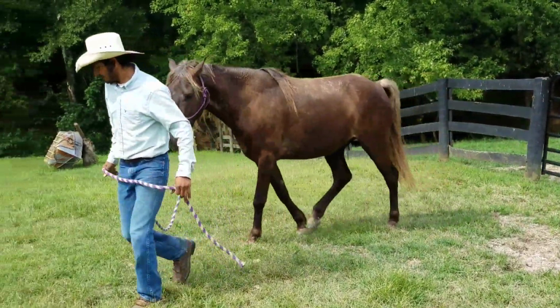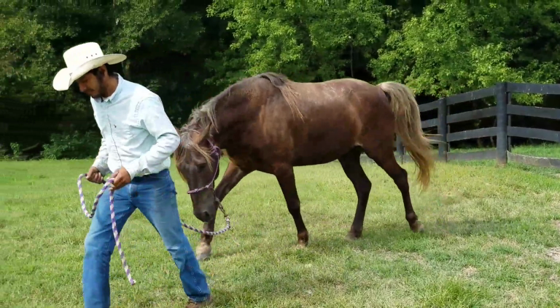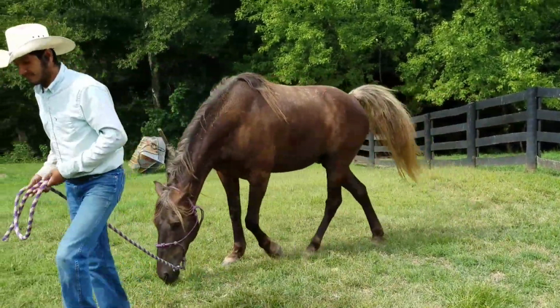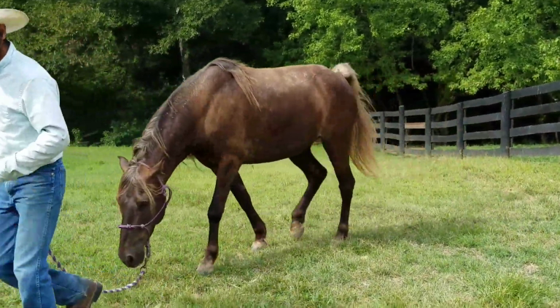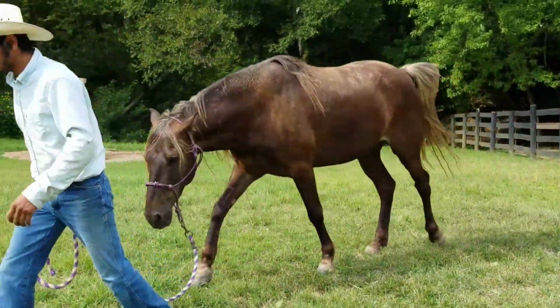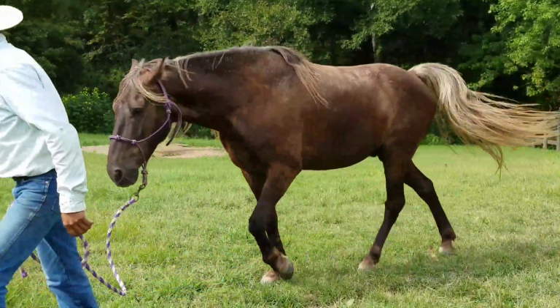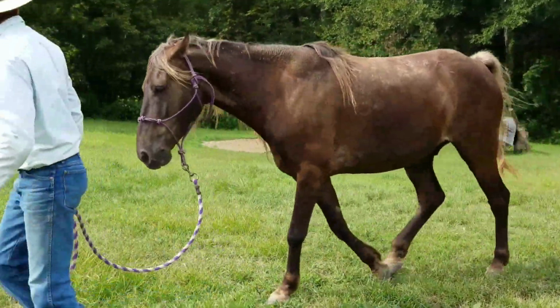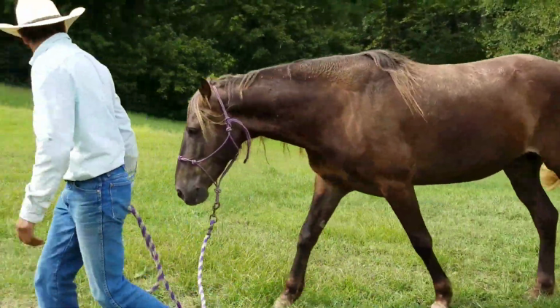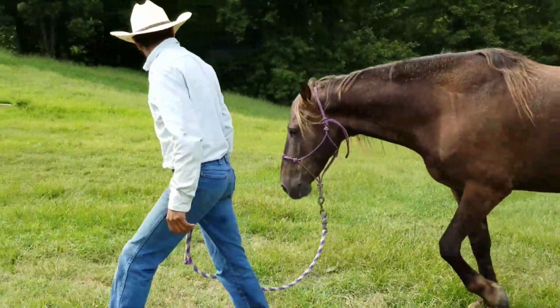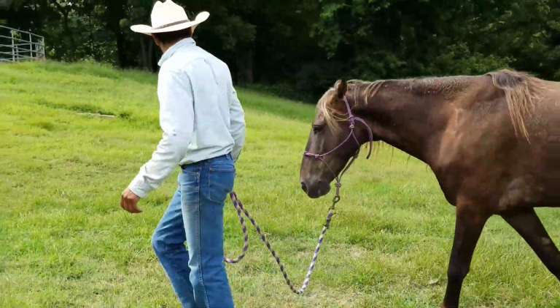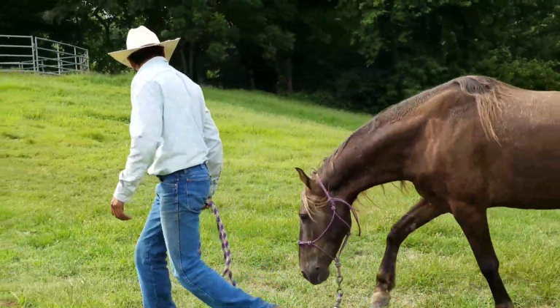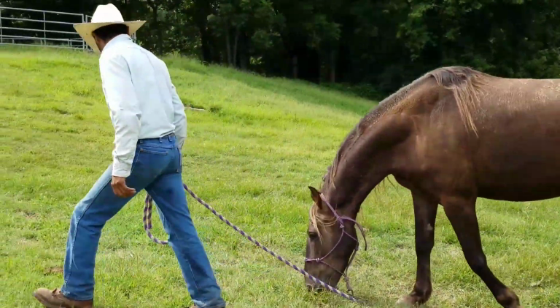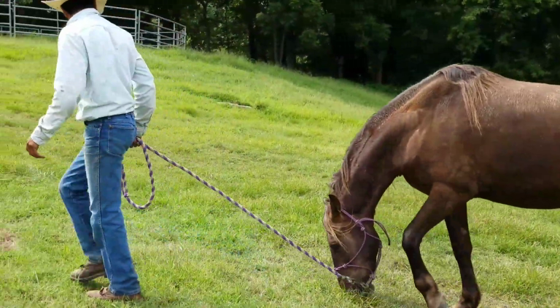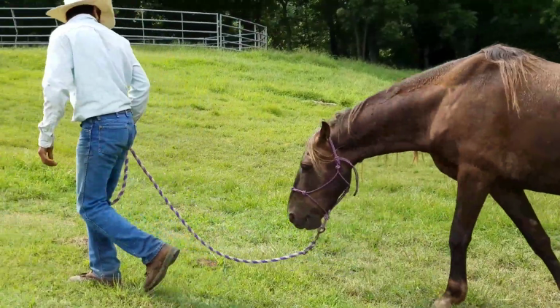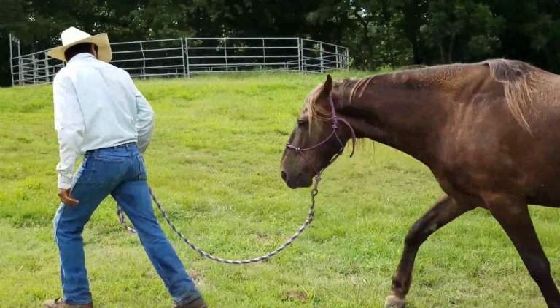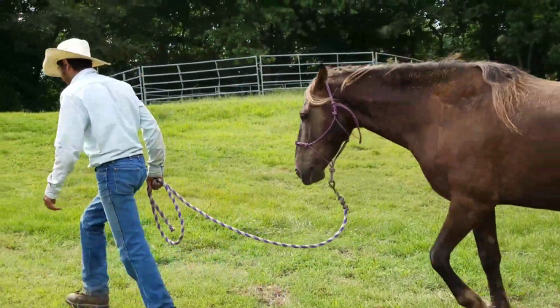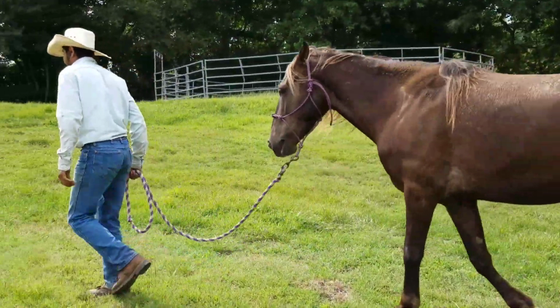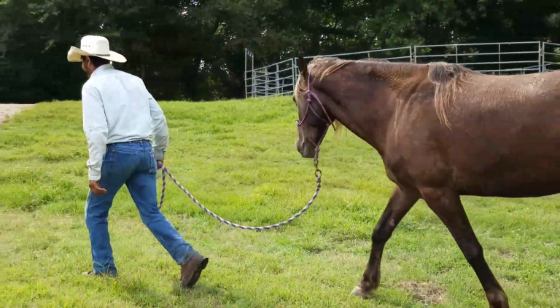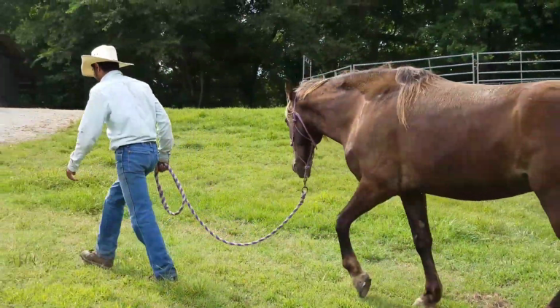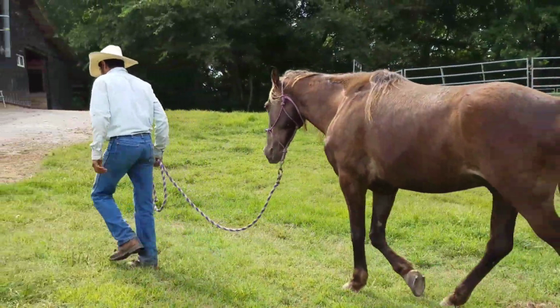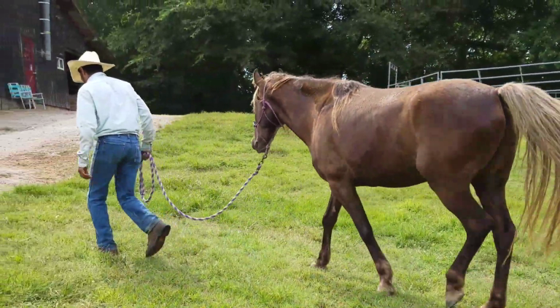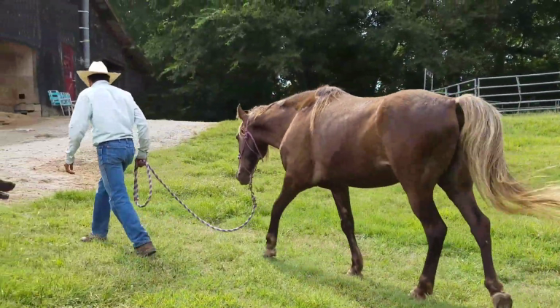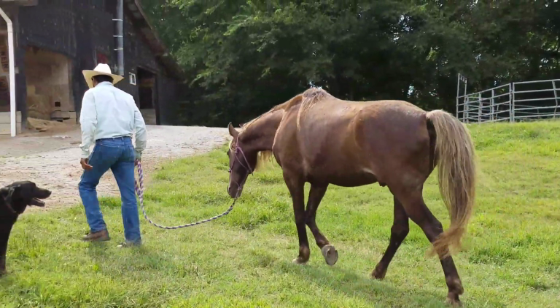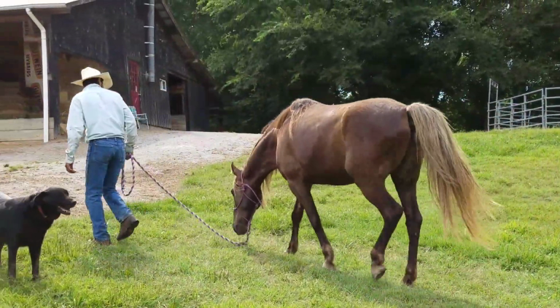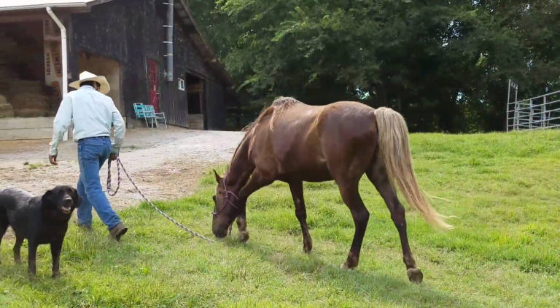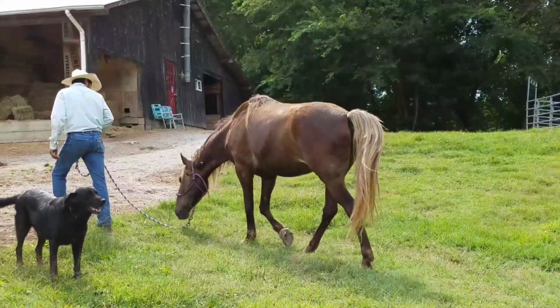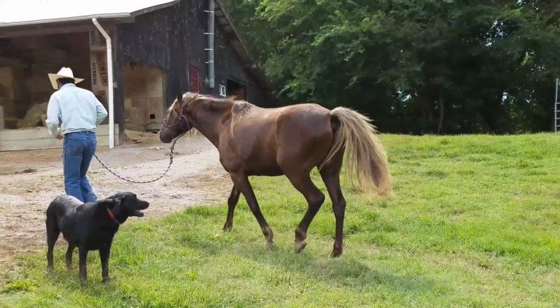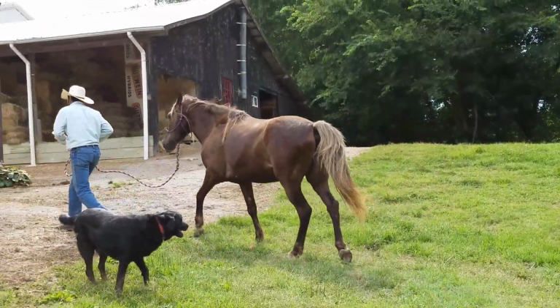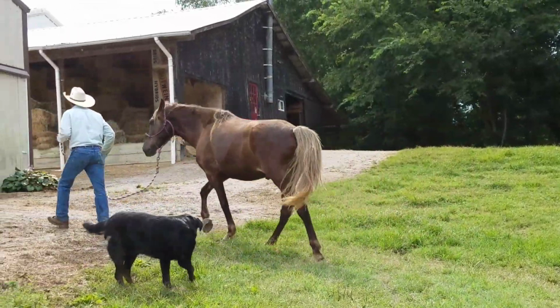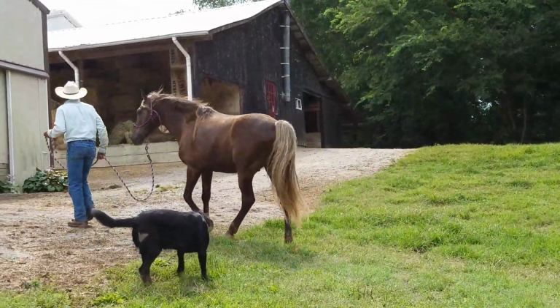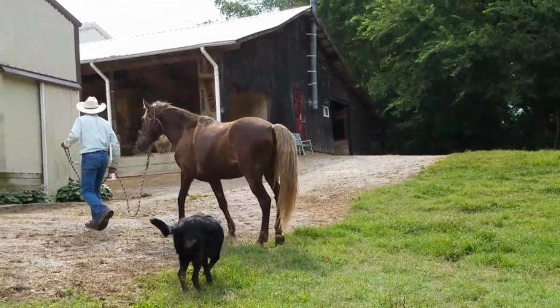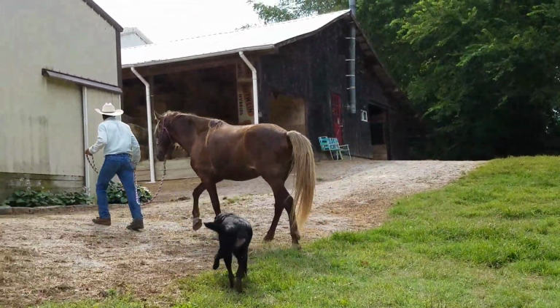He could tell if his horse was sticky, he could tell if his horse was reactive — all these things. If you practice every day it keeps the manners on your horse. See how the horse is leading nice and slow behind, no rushing — that's what we like.